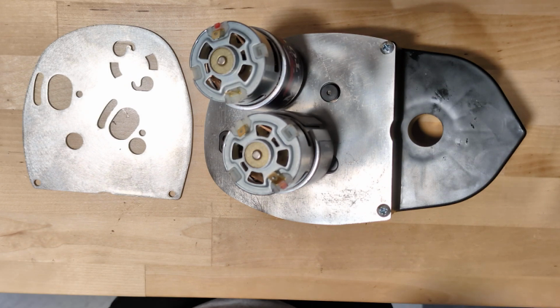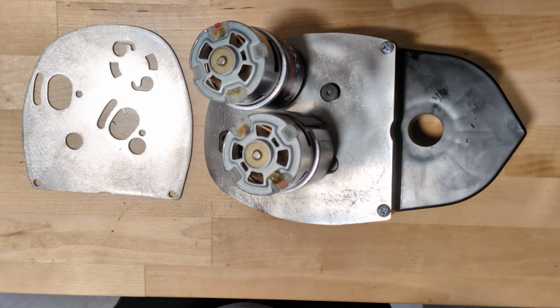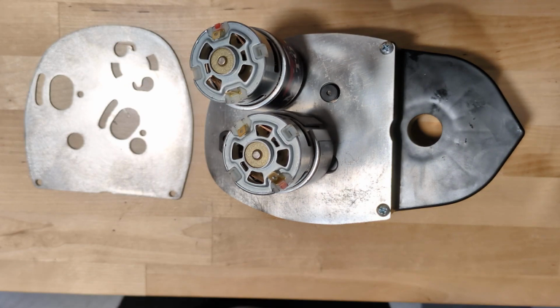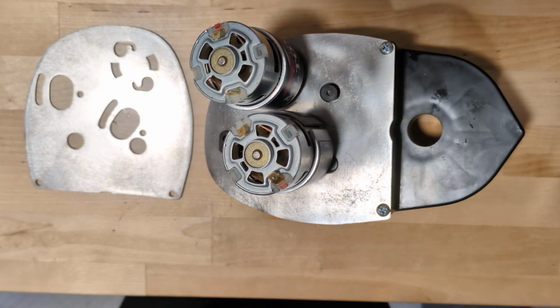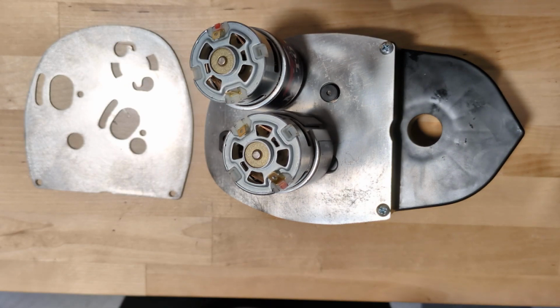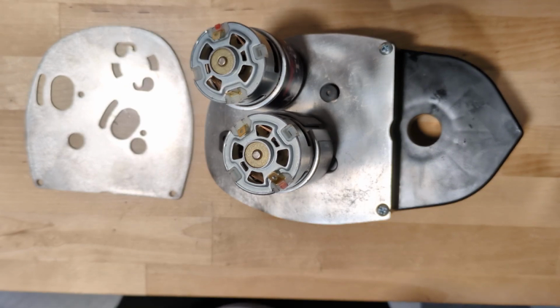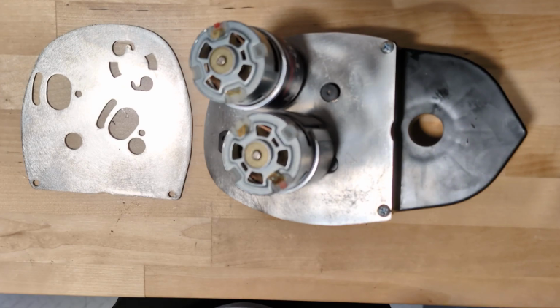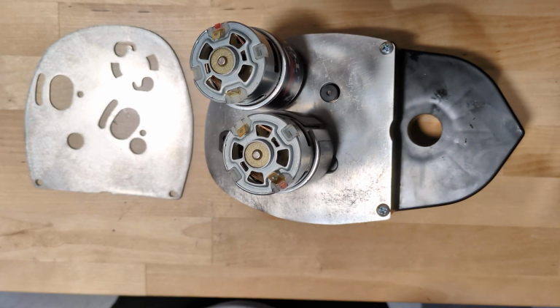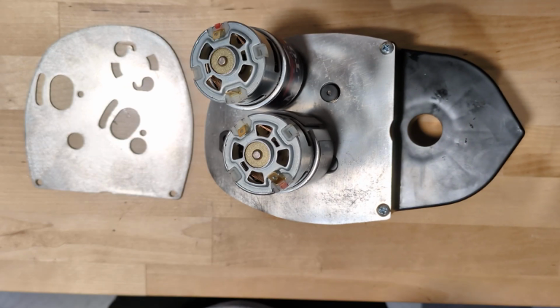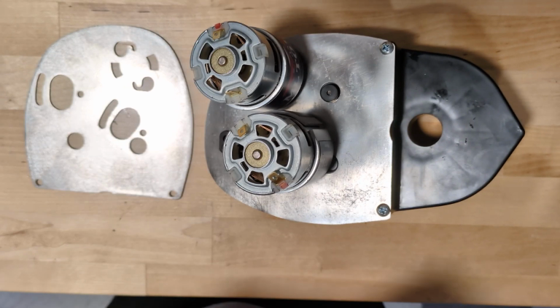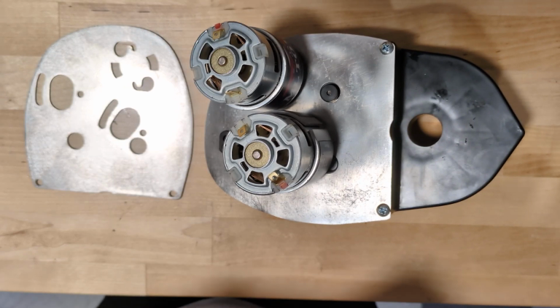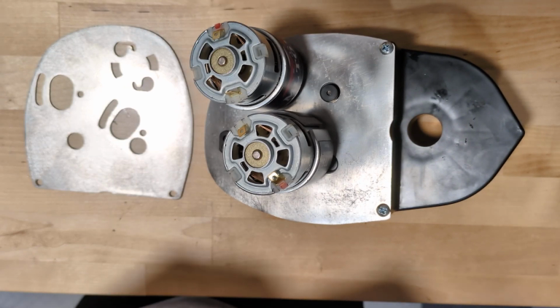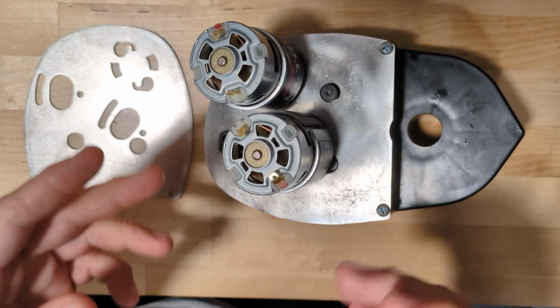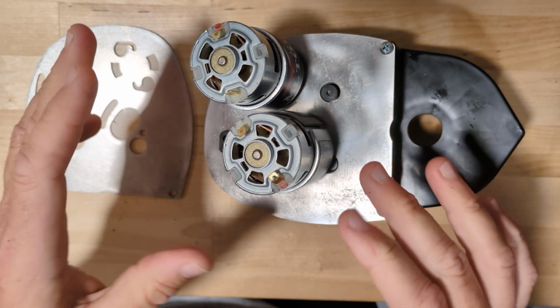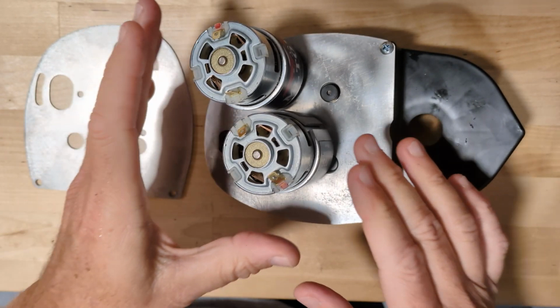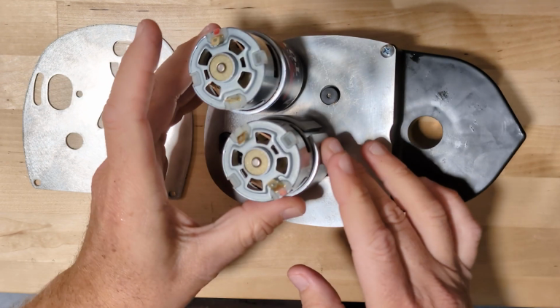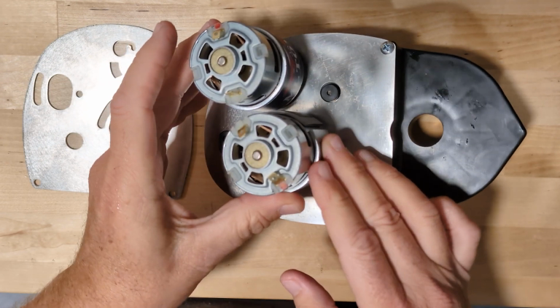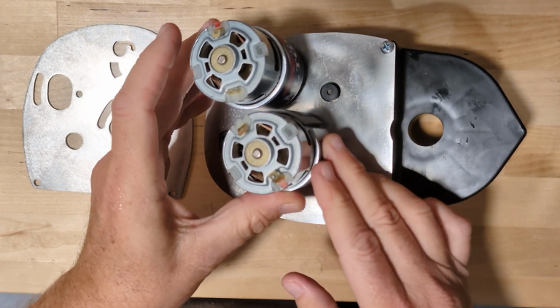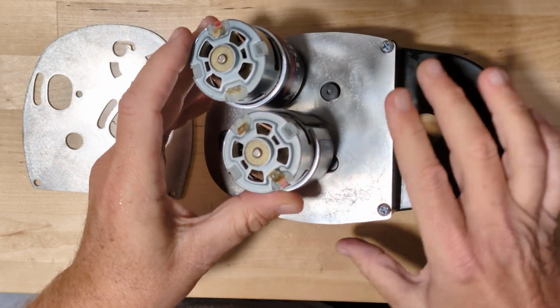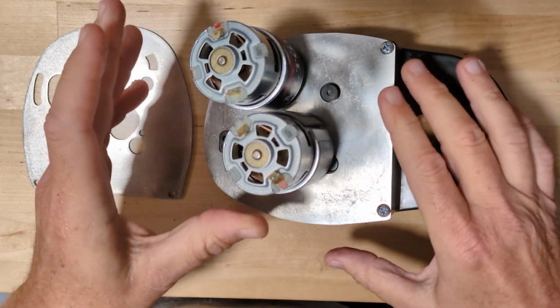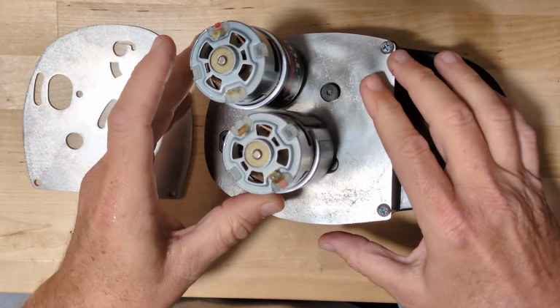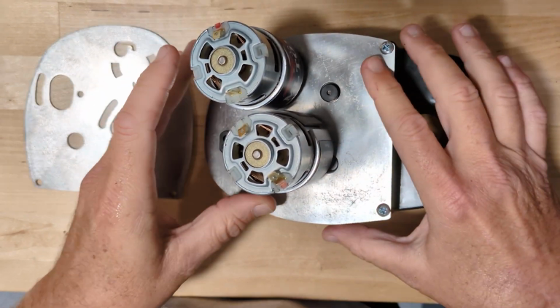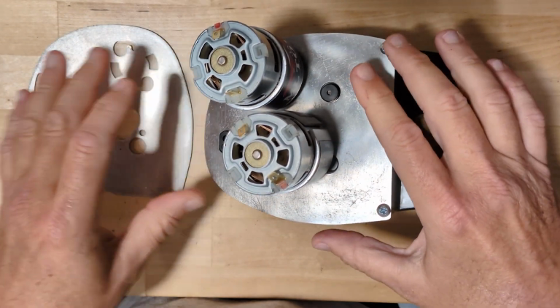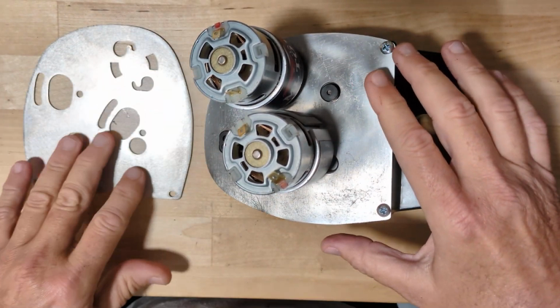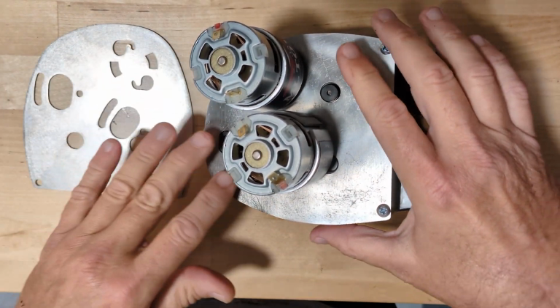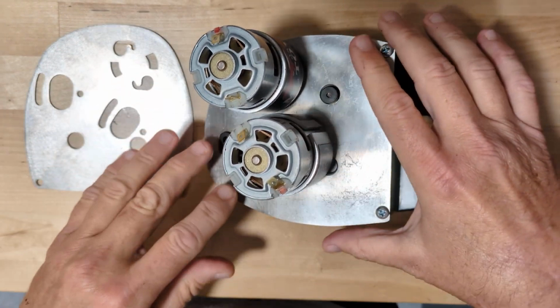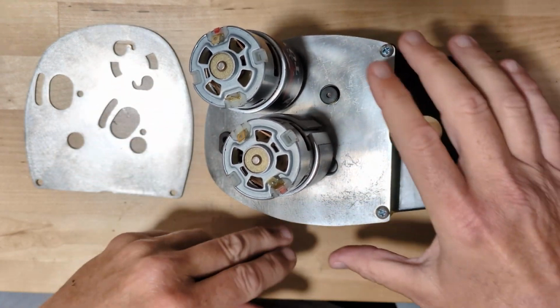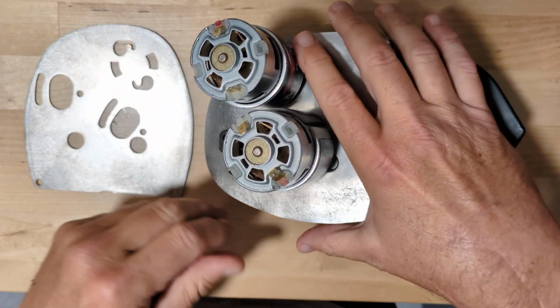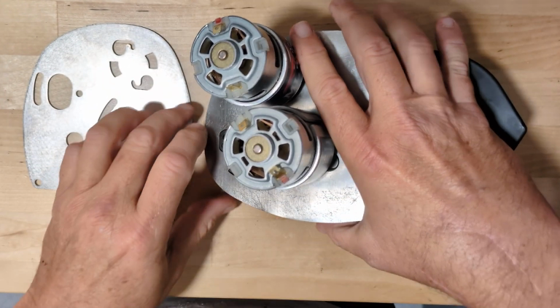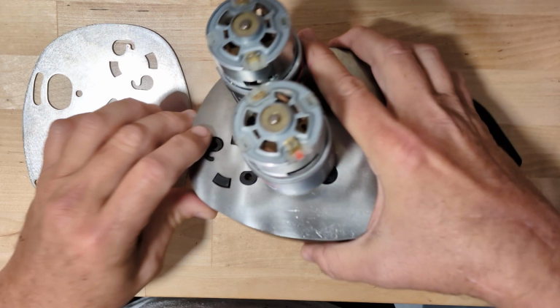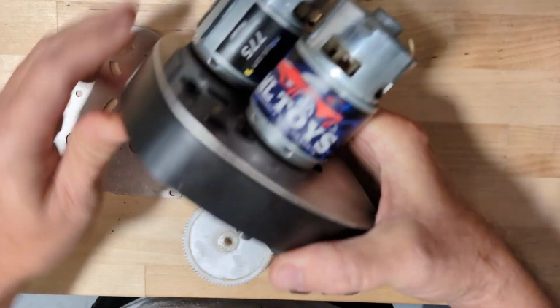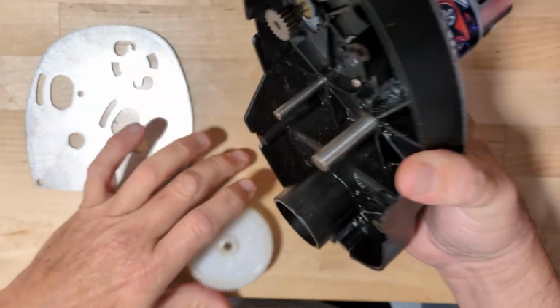Hey everybody, this is ML Toys with an instructional video on how to mount our dual 775 motor first gear delete plates onto your ML Toys Fenix gearboxes.